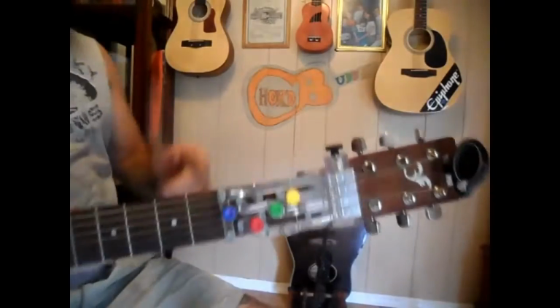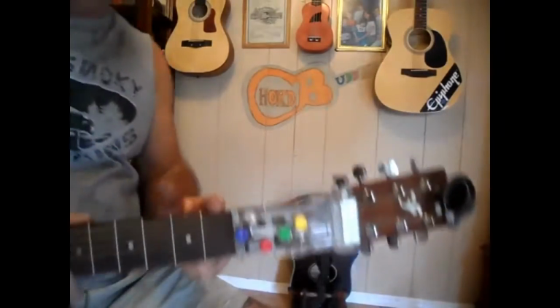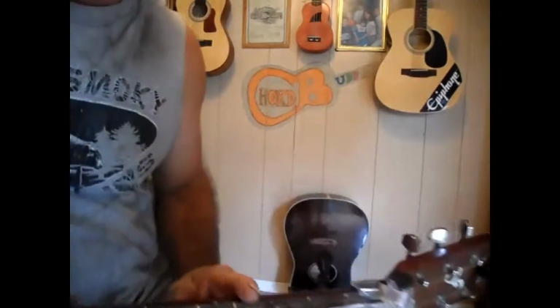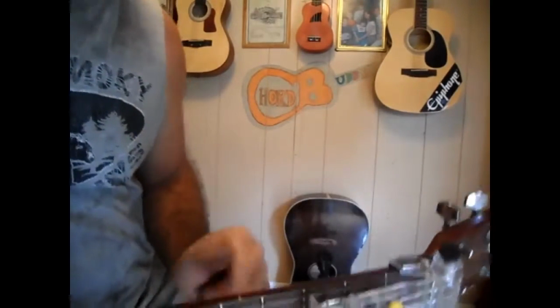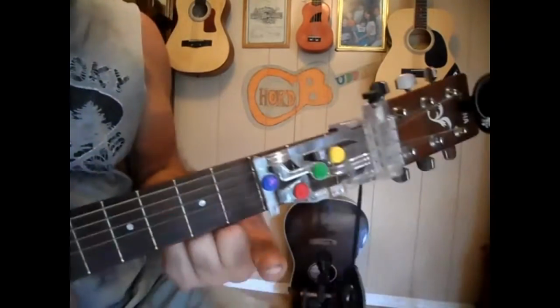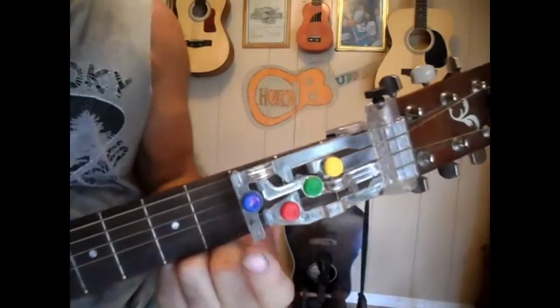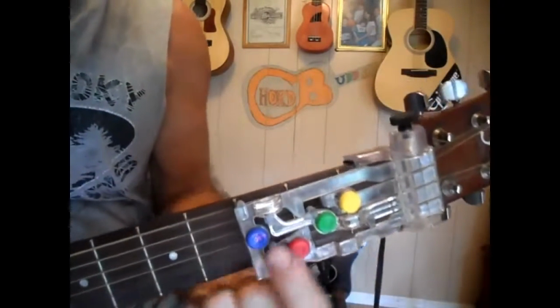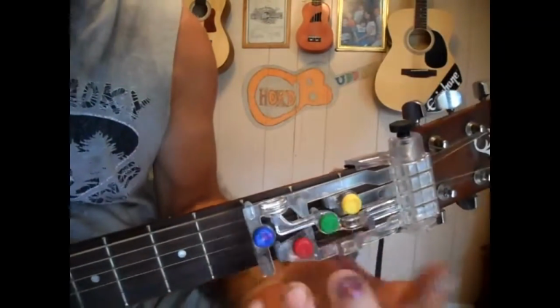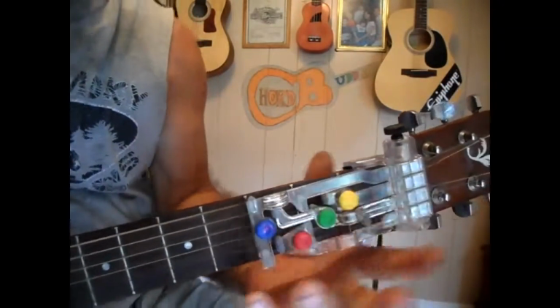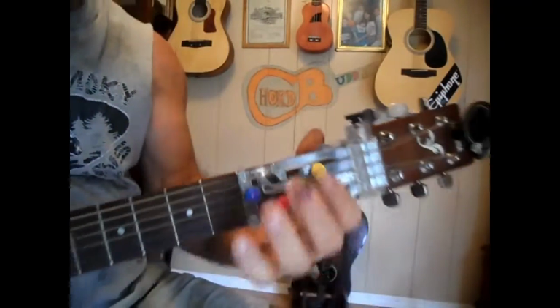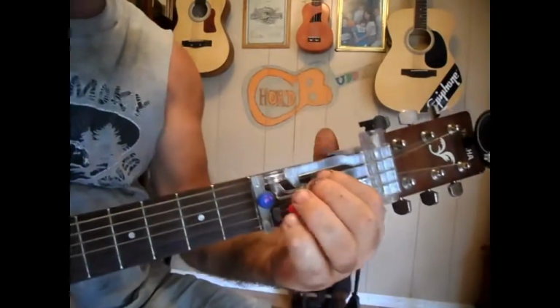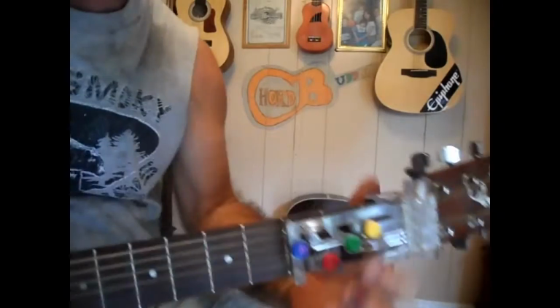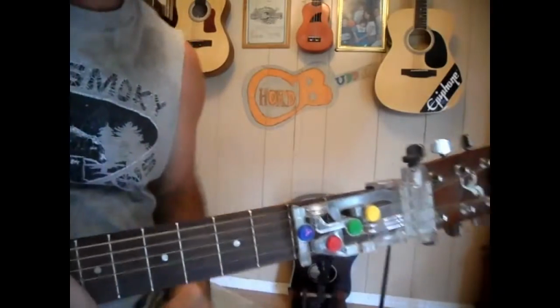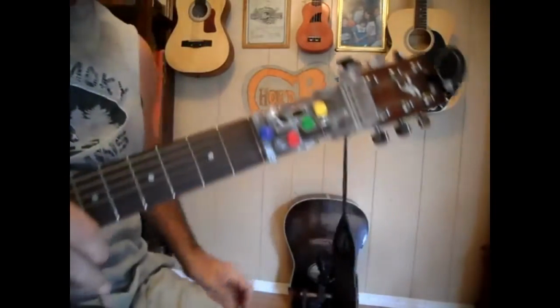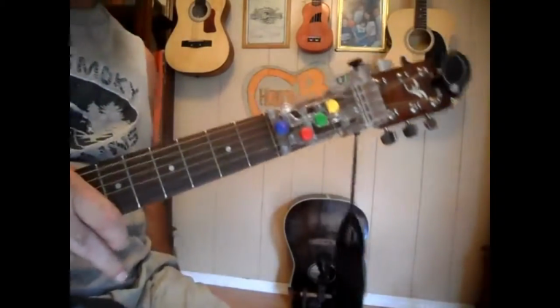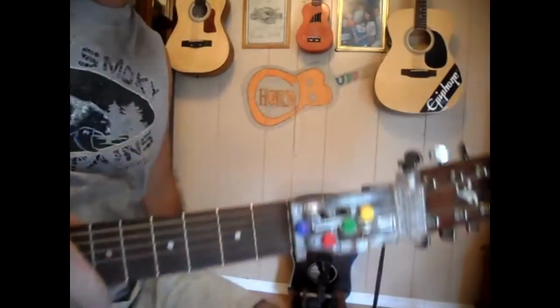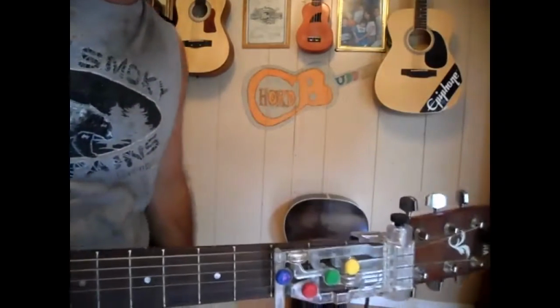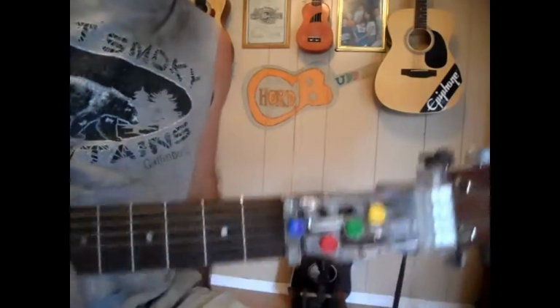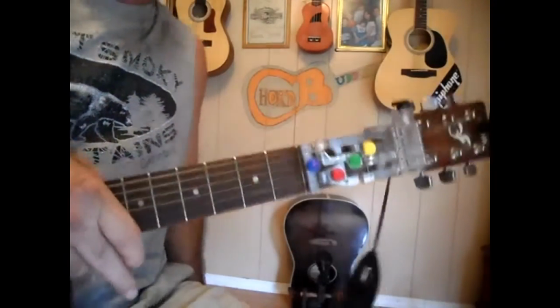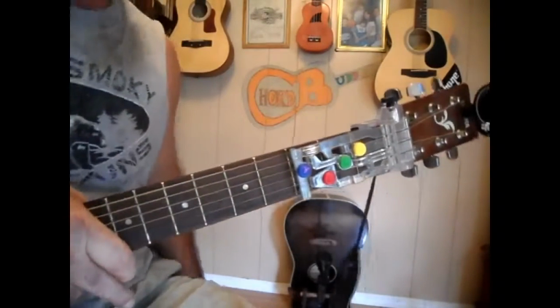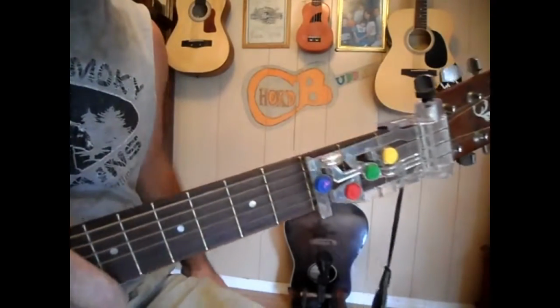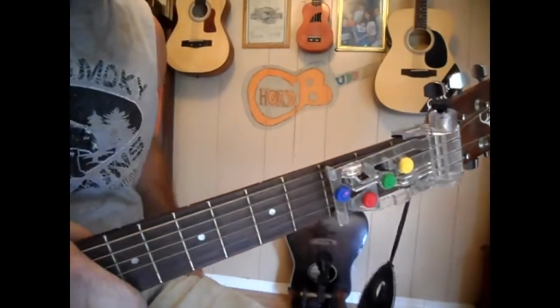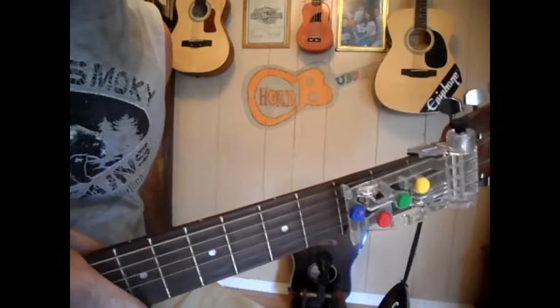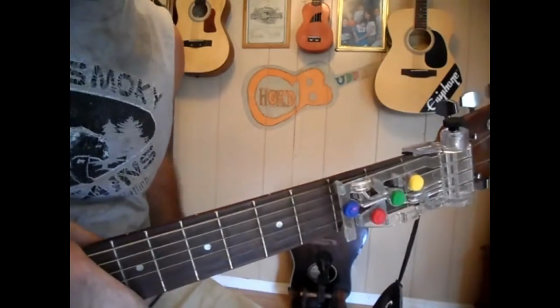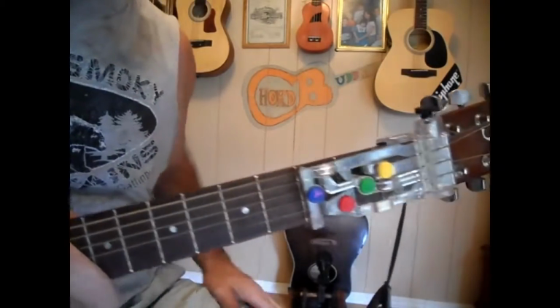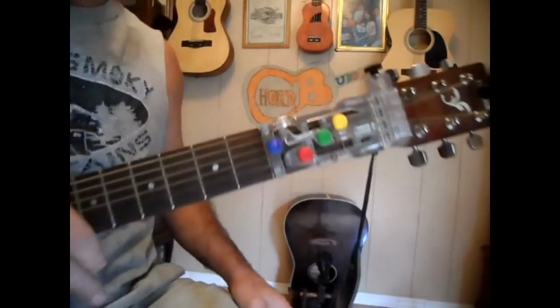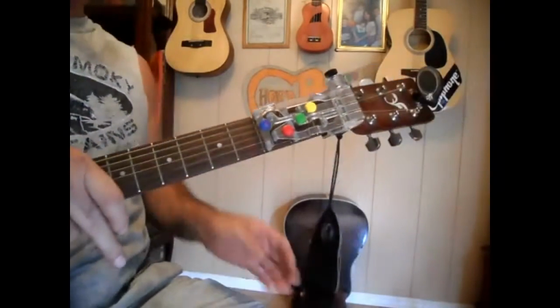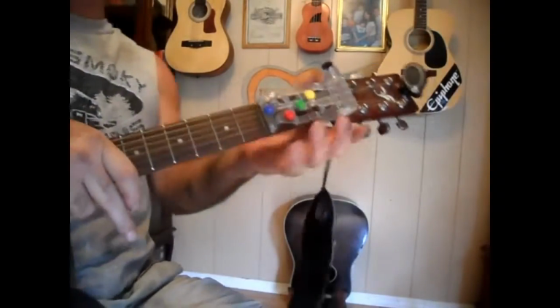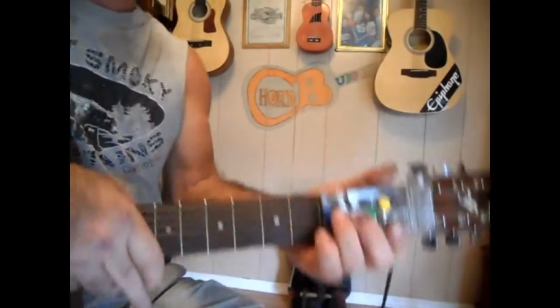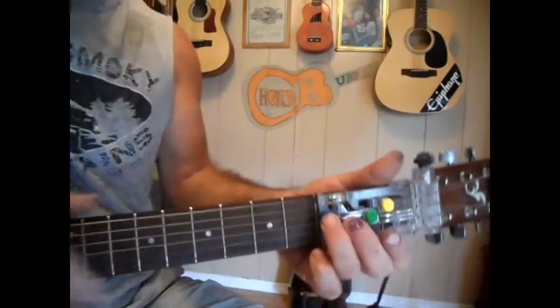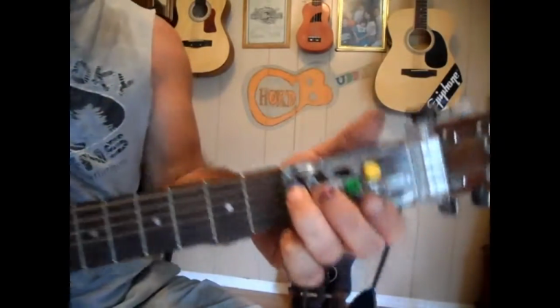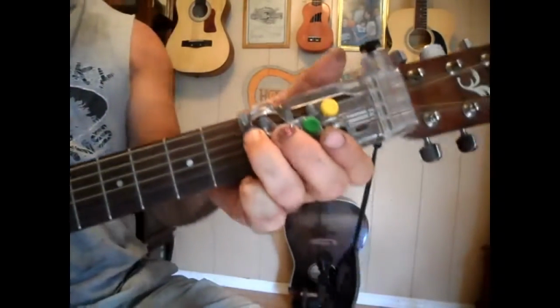All right, everyone, here with another song using the Chord Buddy. If you don't know, this is a G, a D, a C, and an E minor. I'm going through my songbook here that I got together in a PDF file. This is Fast, Fun, Modern Country, and this is 'Sure is Monday' by Mark Chesnutt.